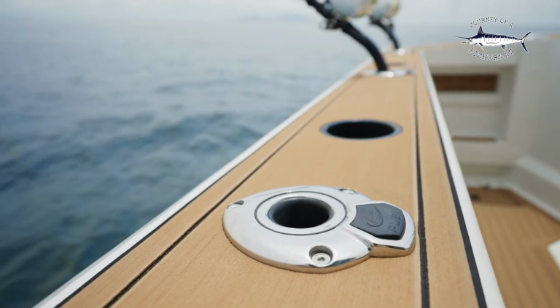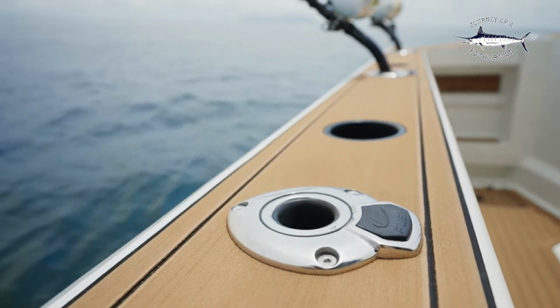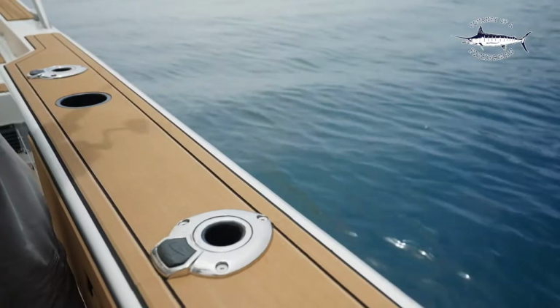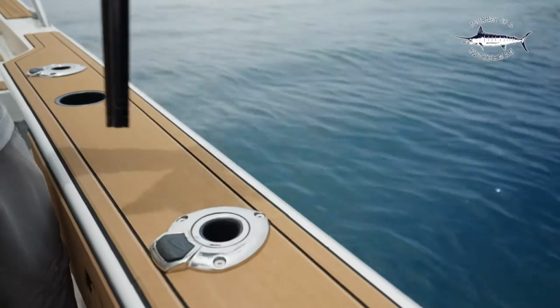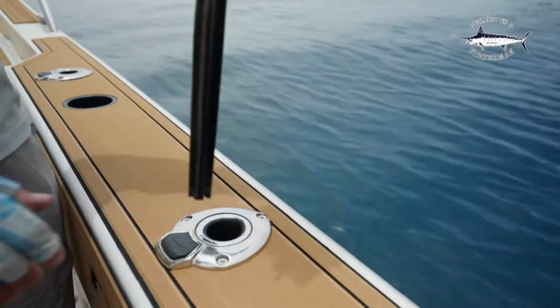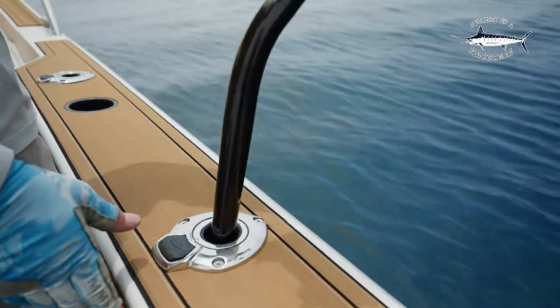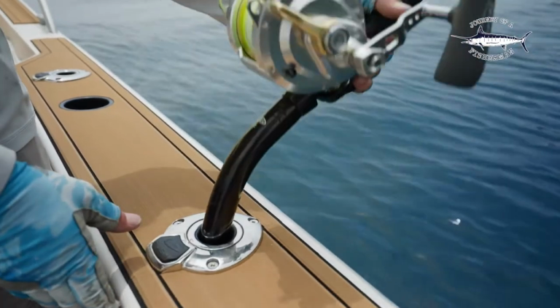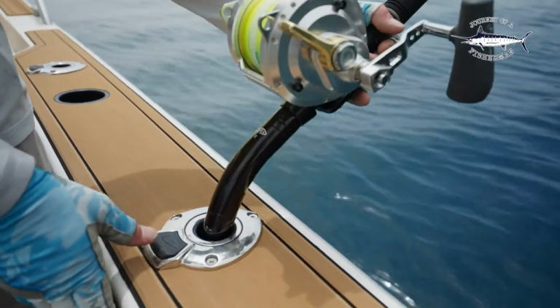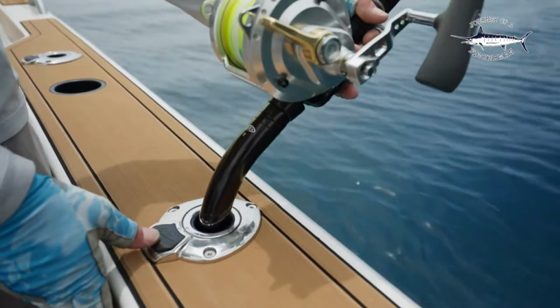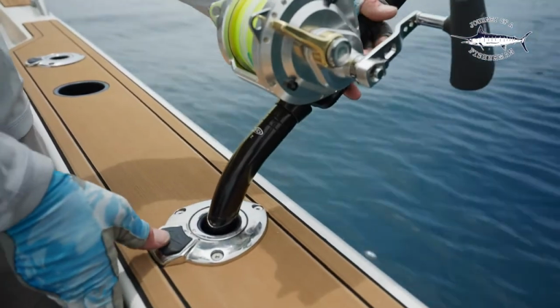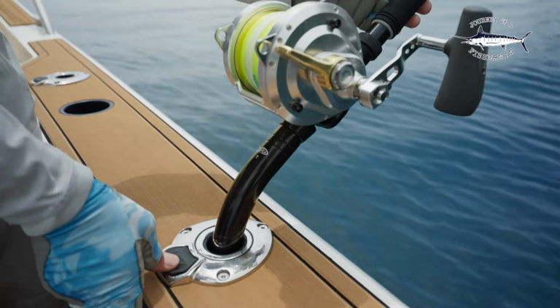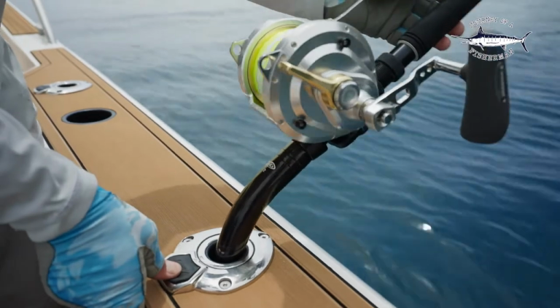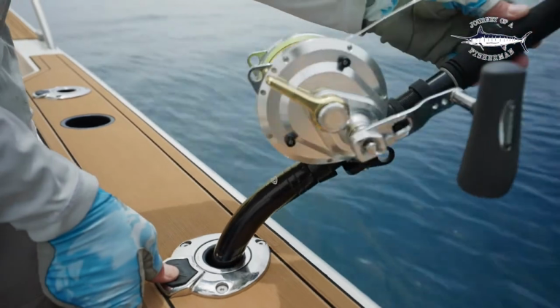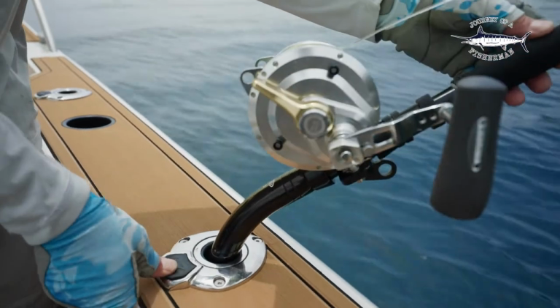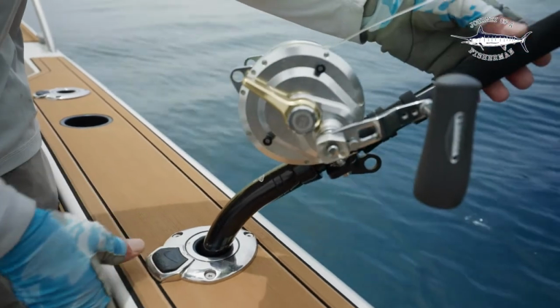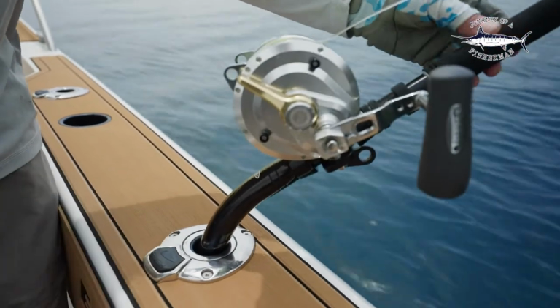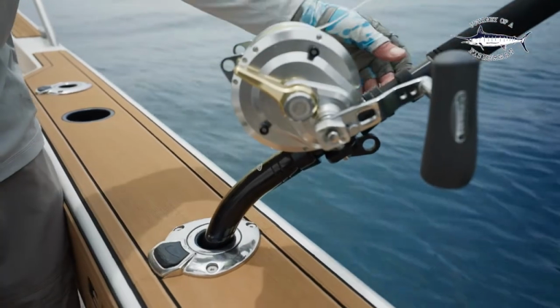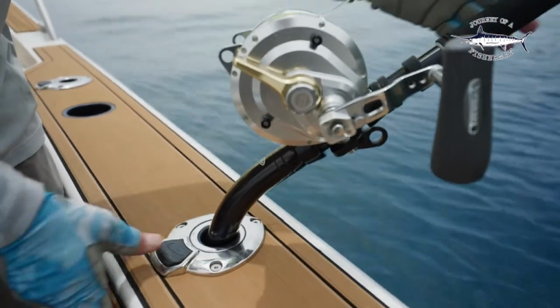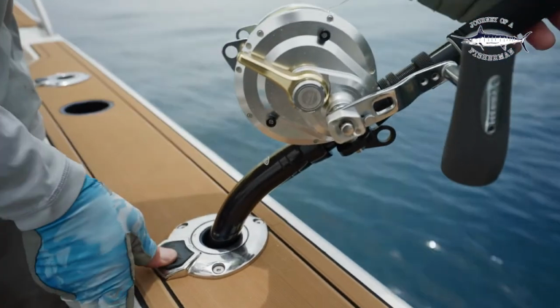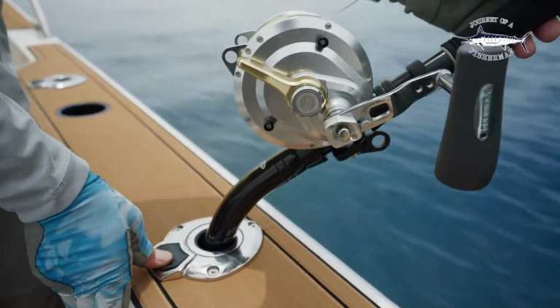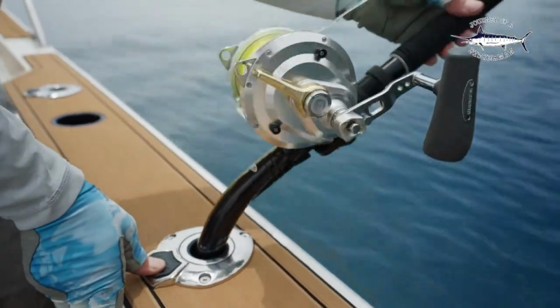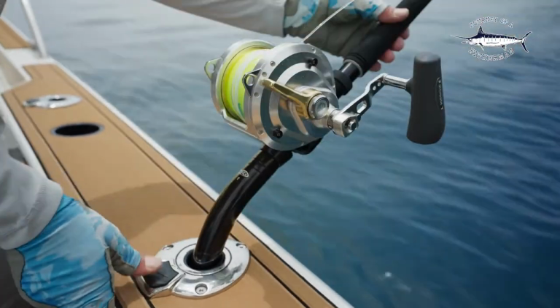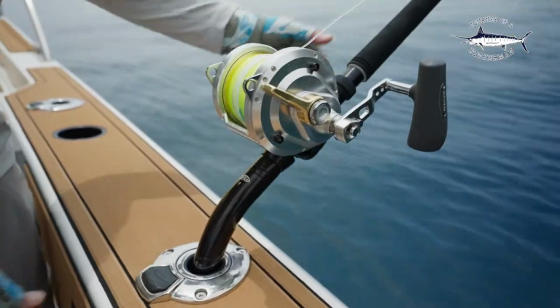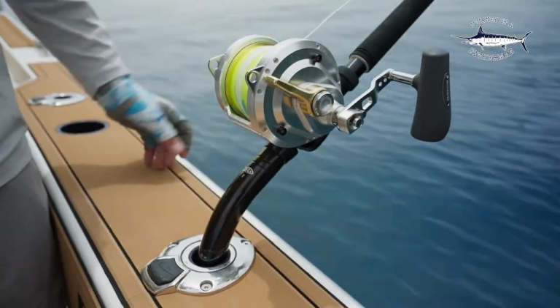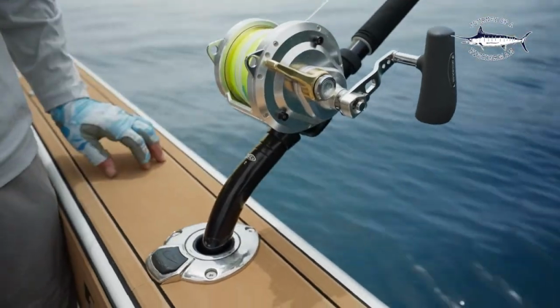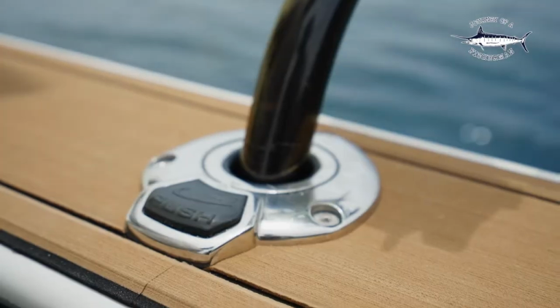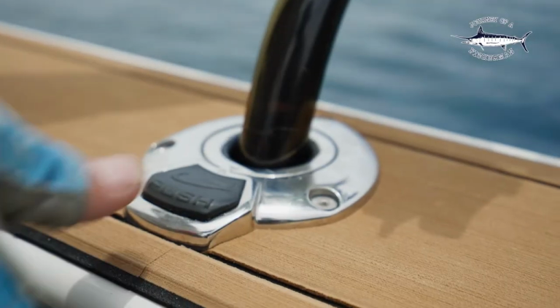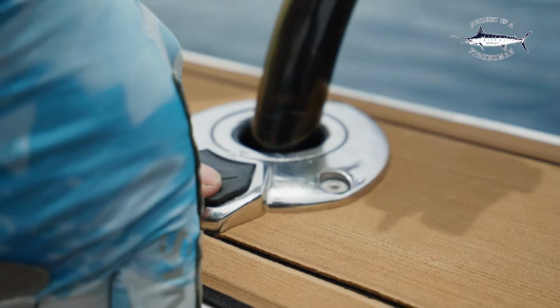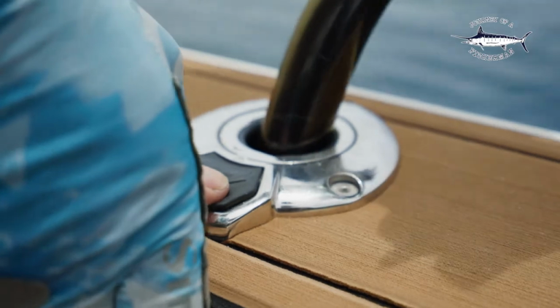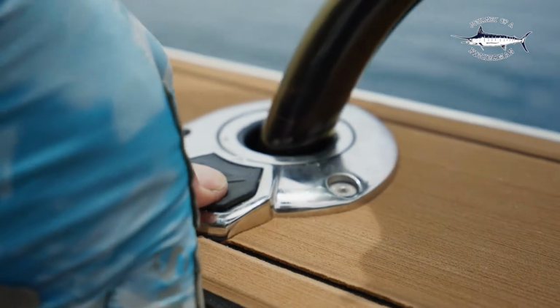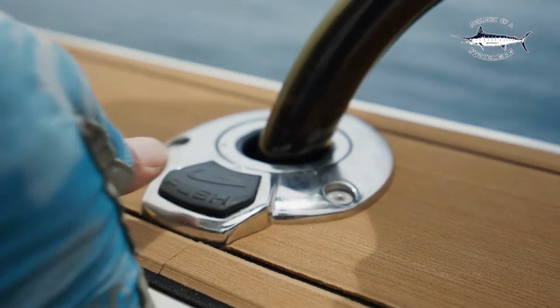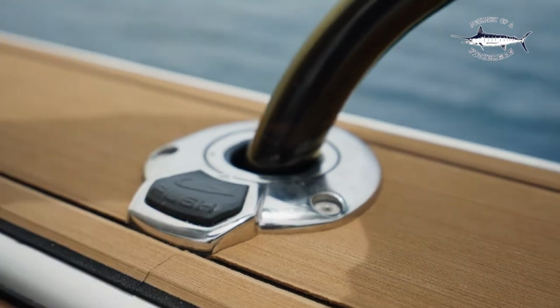With the push of a button you can control the angle that you need to have your rod at. The great thing with these rod holders is they're rated up to 130 pound, so they're super durable and they're going to last a long time.